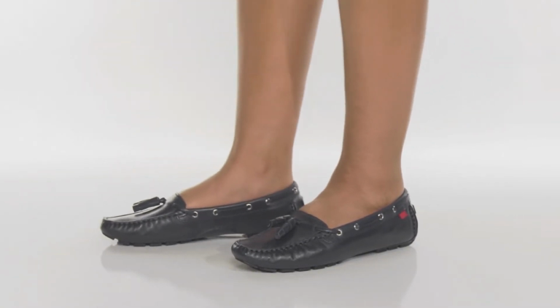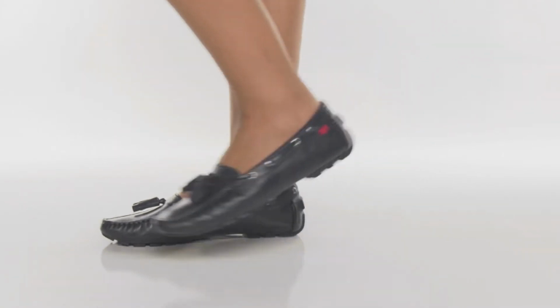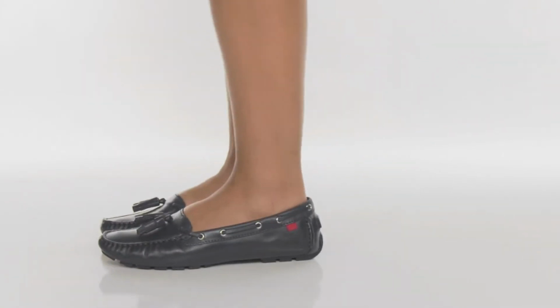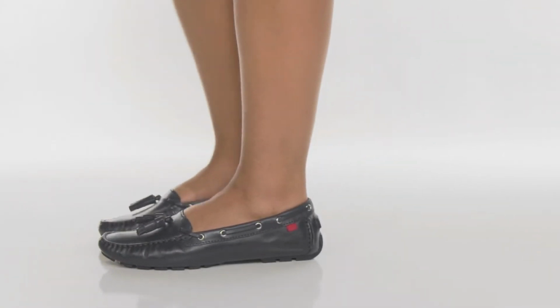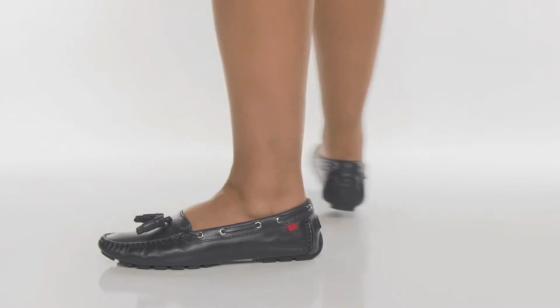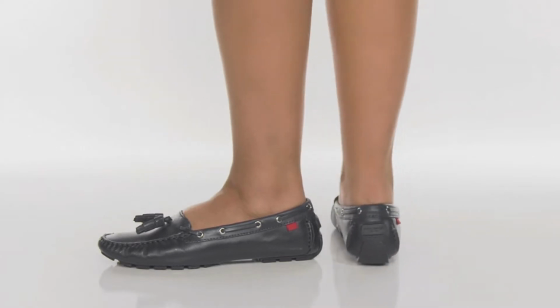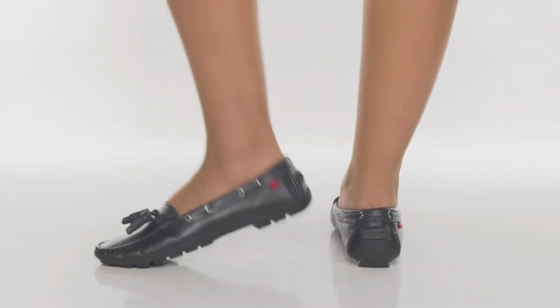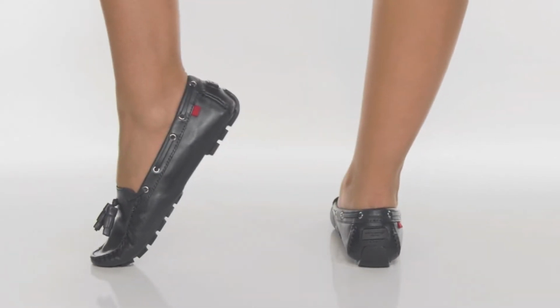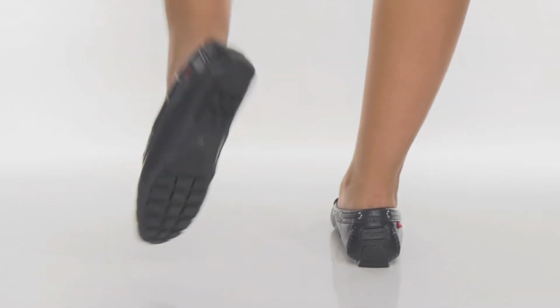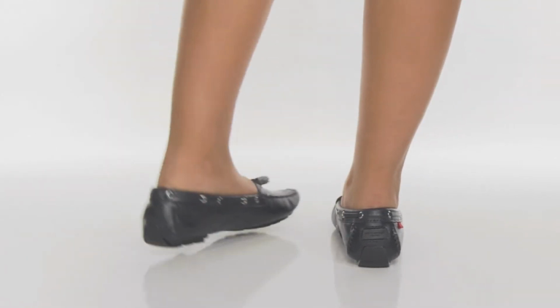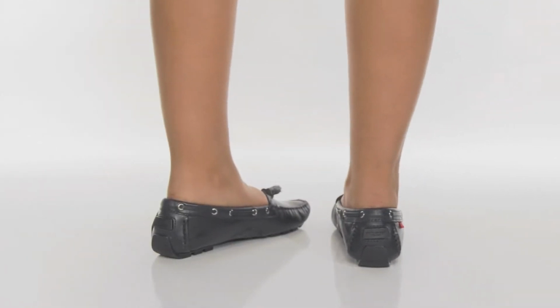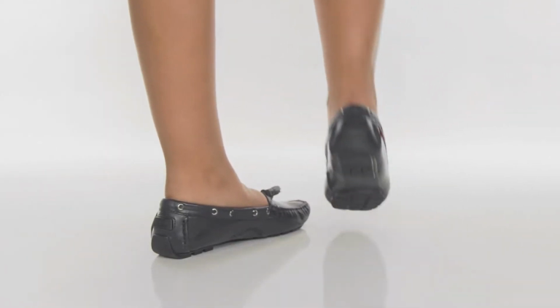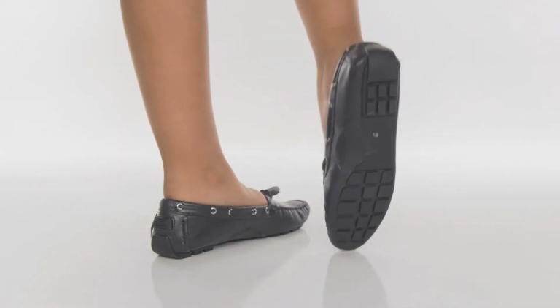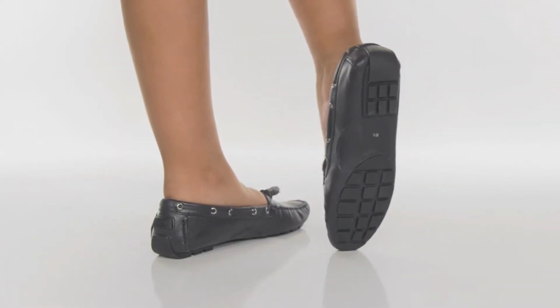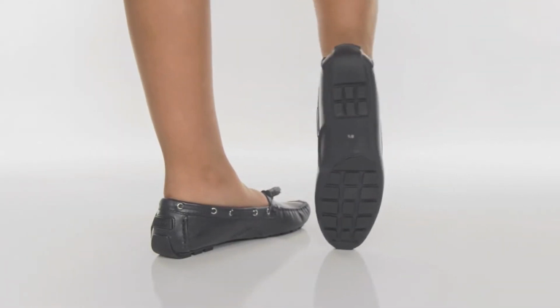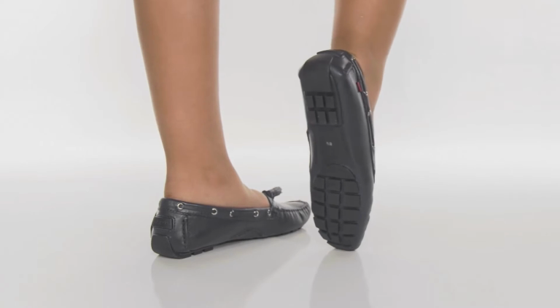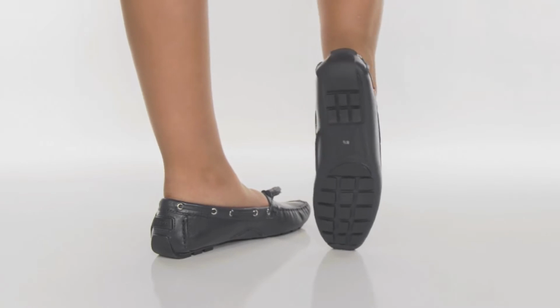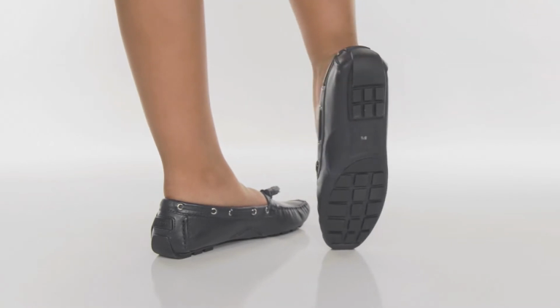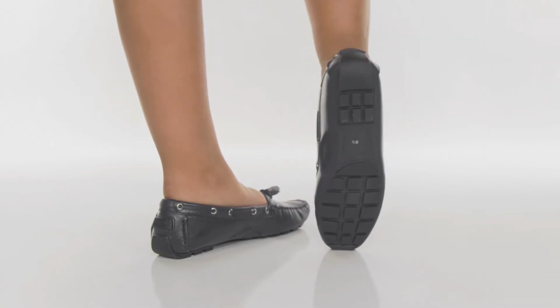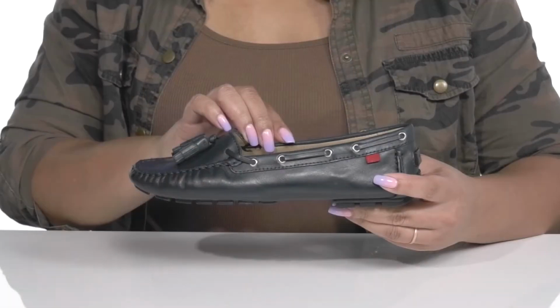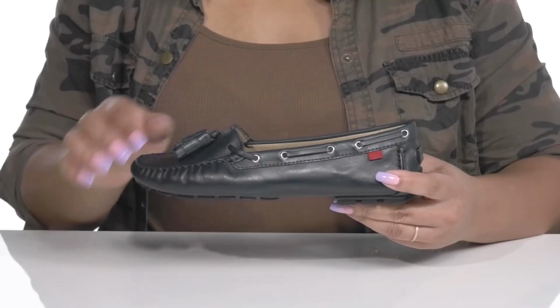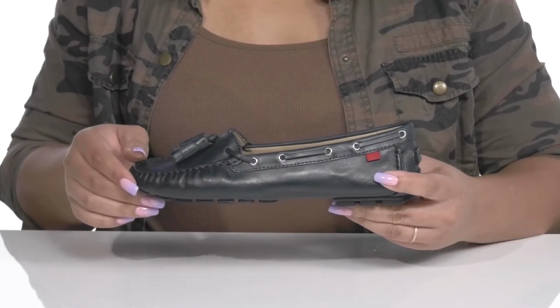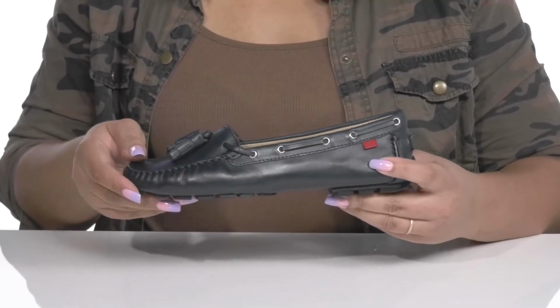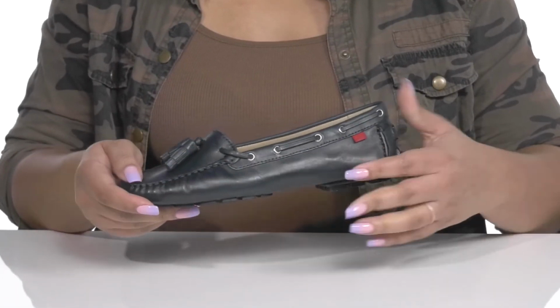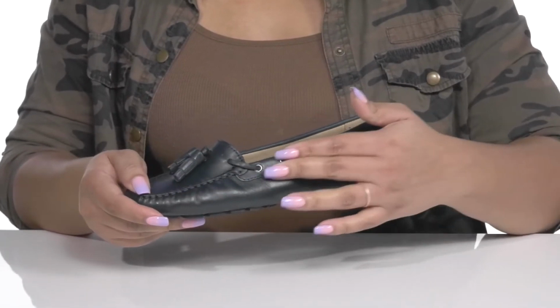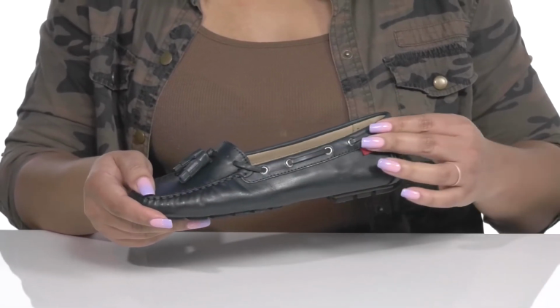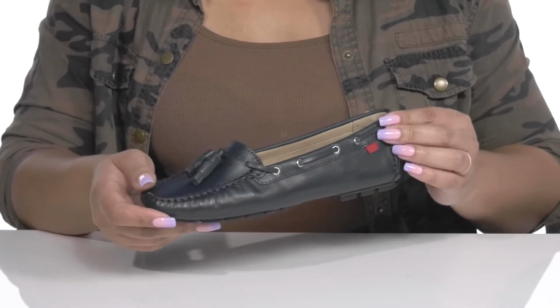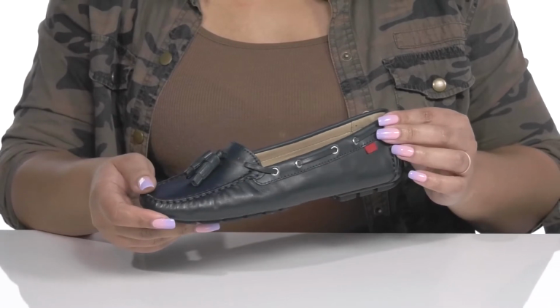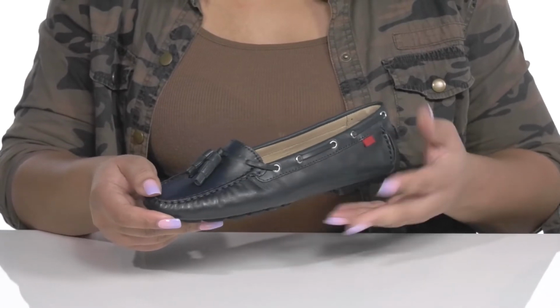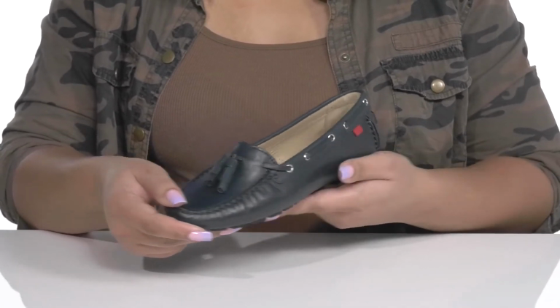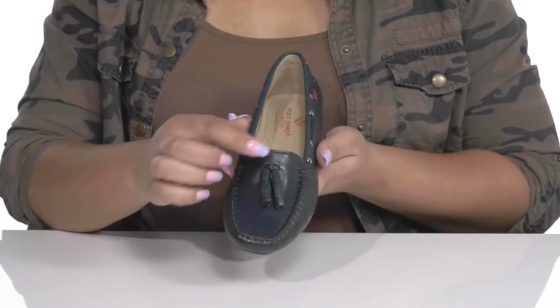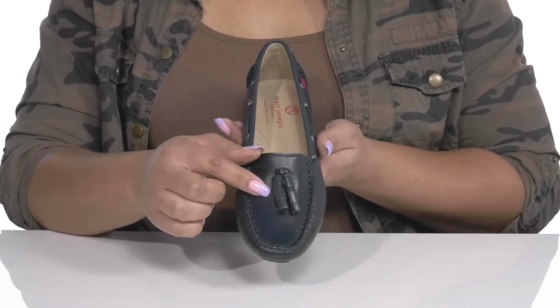Maintain your effortless style when you wear these shoes by Mark Joseph. They feature a leather upper with an almond toe silhouette and a wide open collar for easy slip-on. They have a rawhide 360 lacing system with two tassel attachments at the center of the vamp.